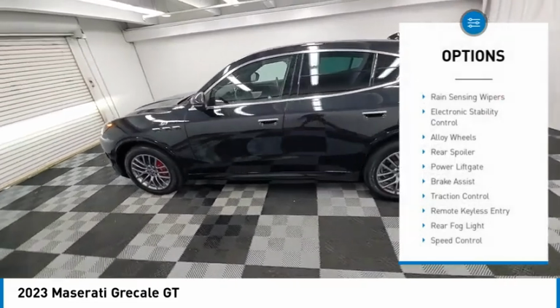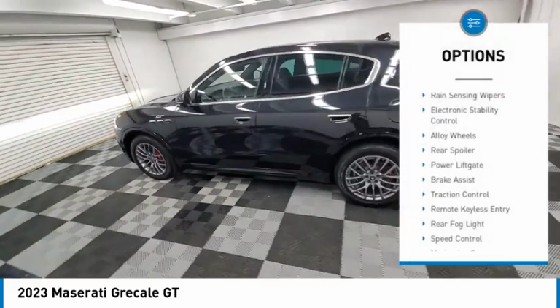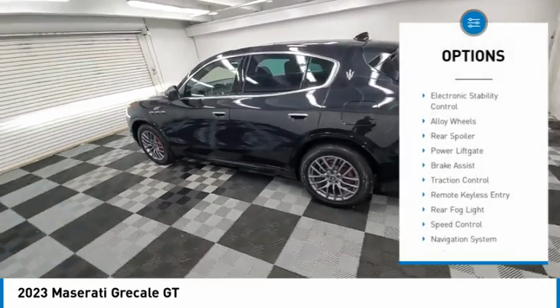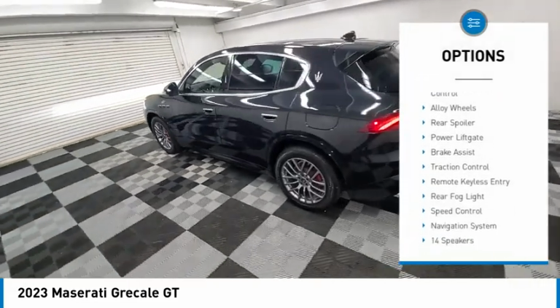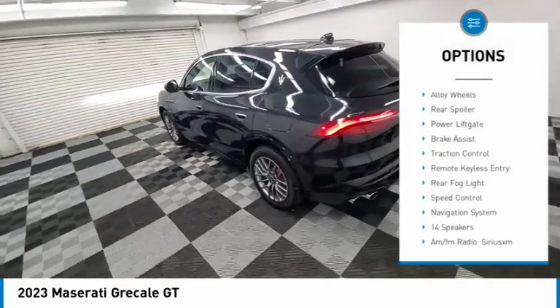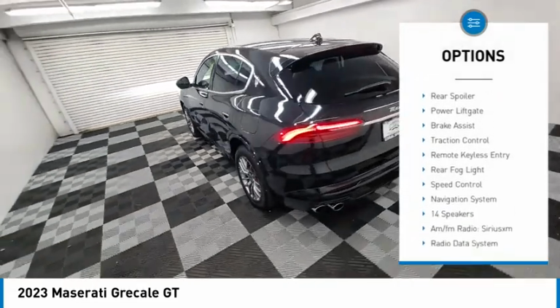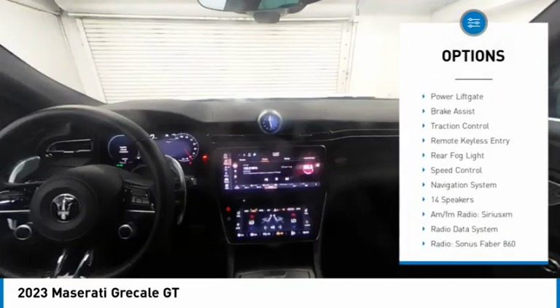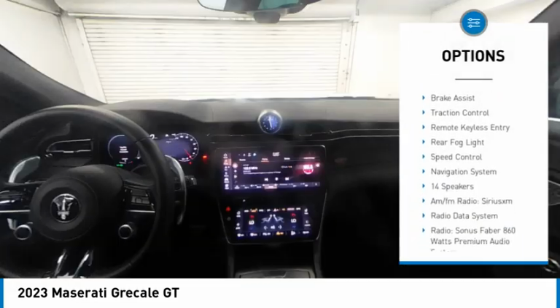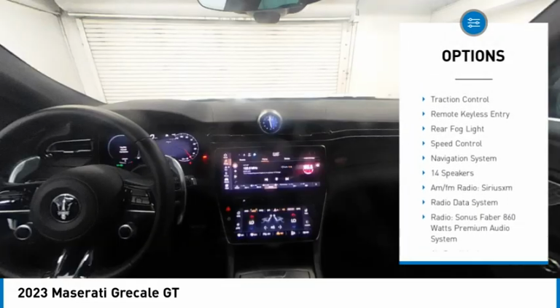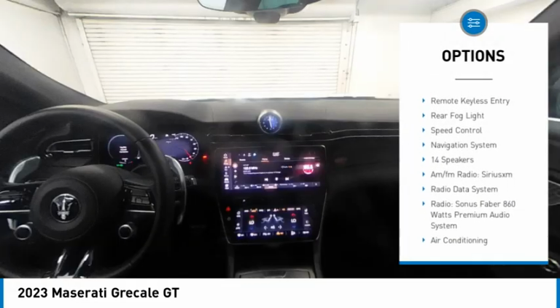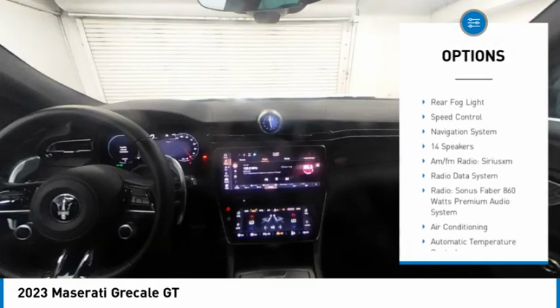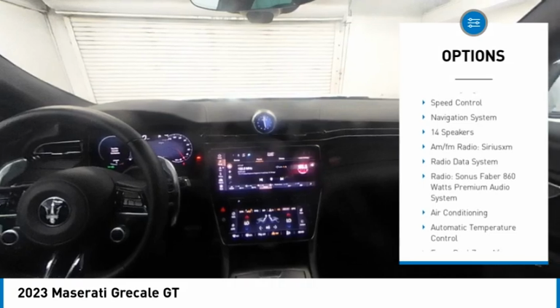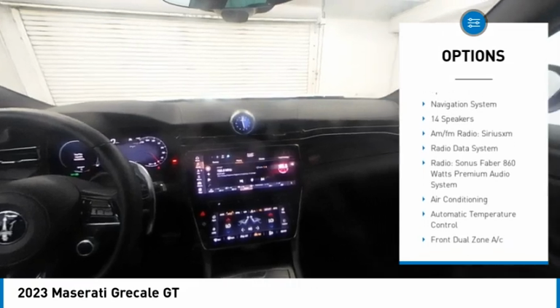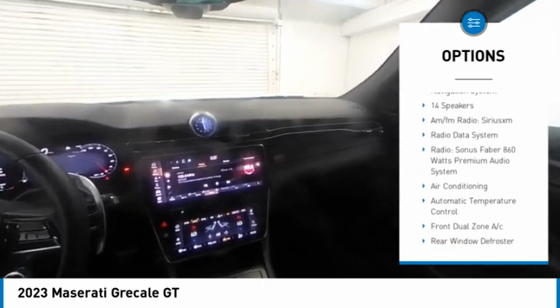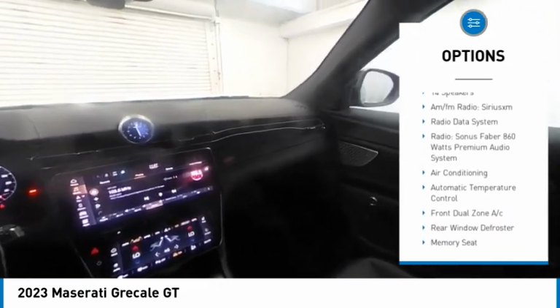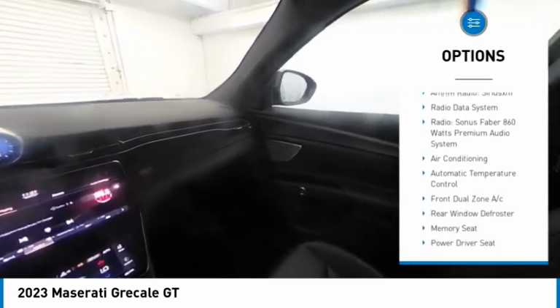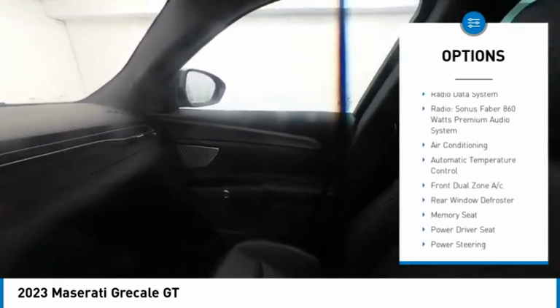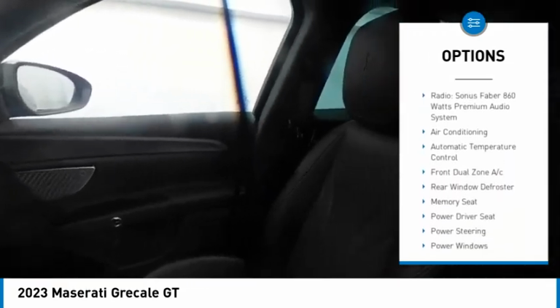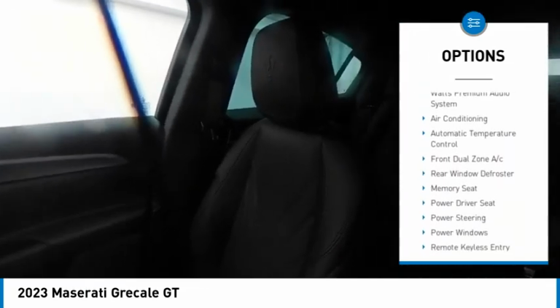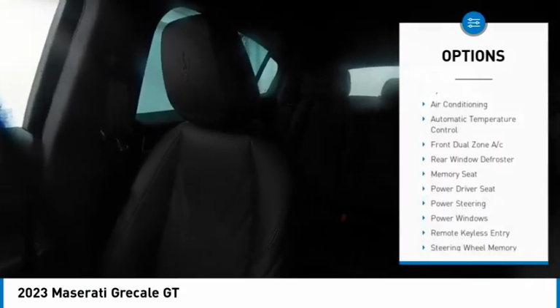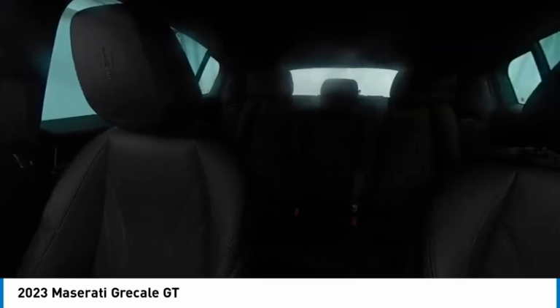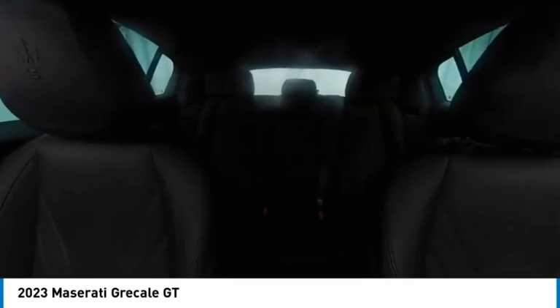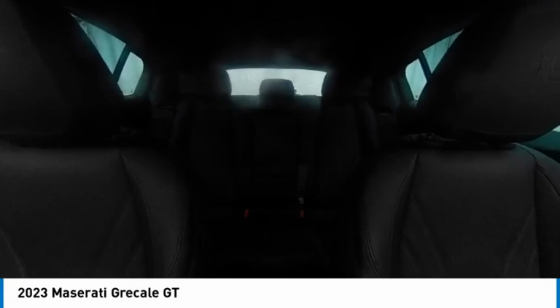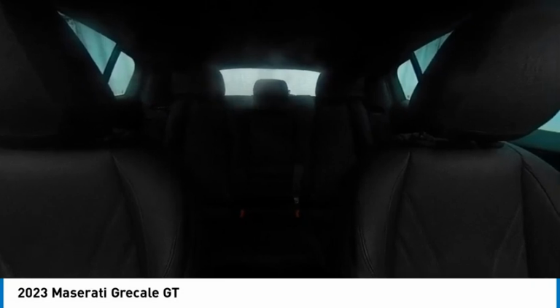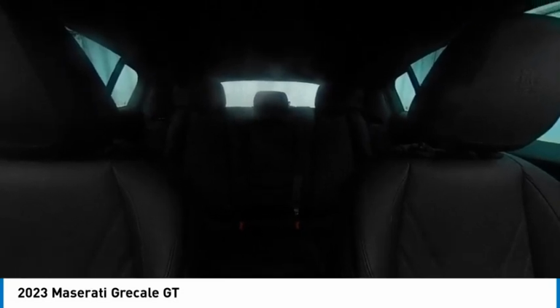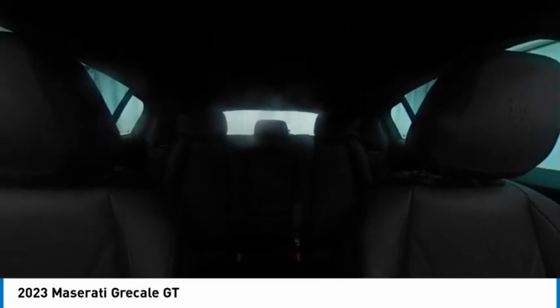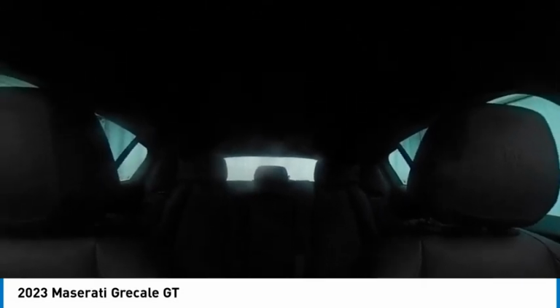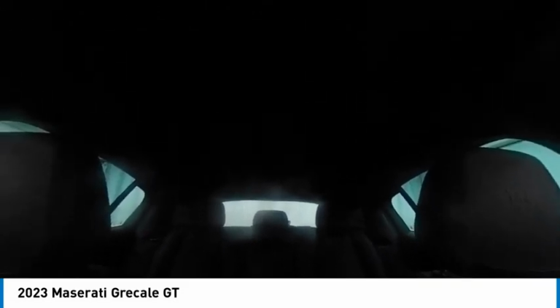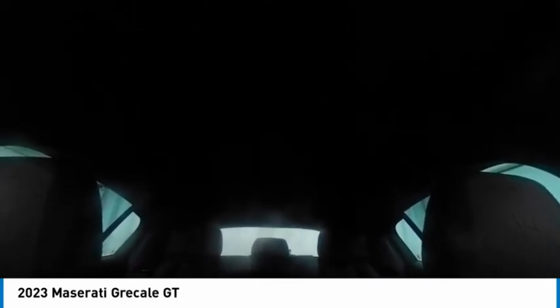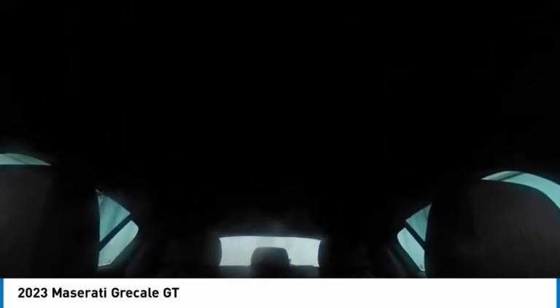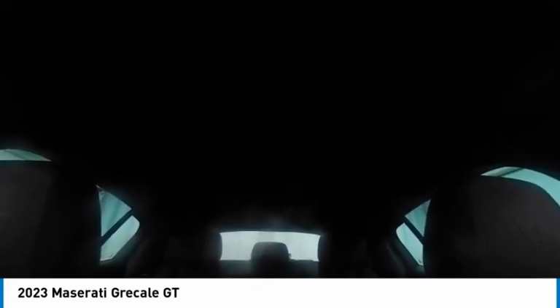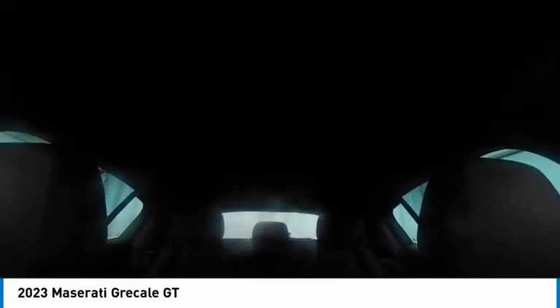Rain sensing wipers, electronic stability control, alloy wheels, rear spoiler, power lift gate, brake assist, traction control, remote keyless entry, rear fog light, speed control. Come take a test drive today.